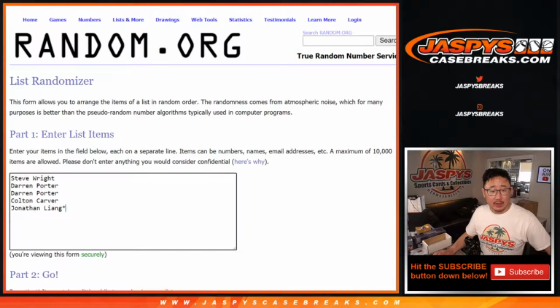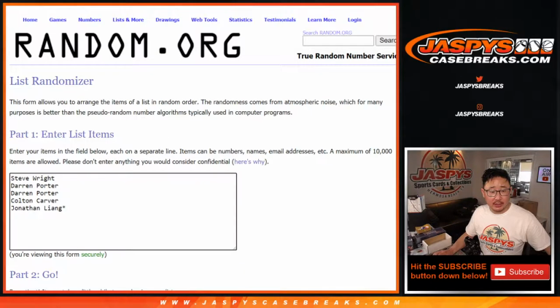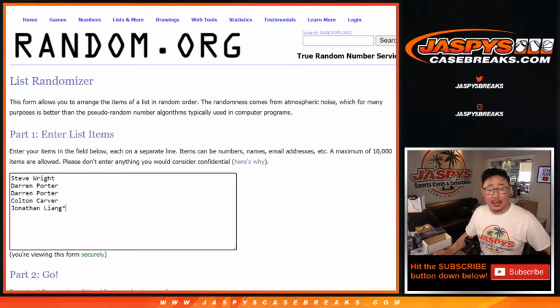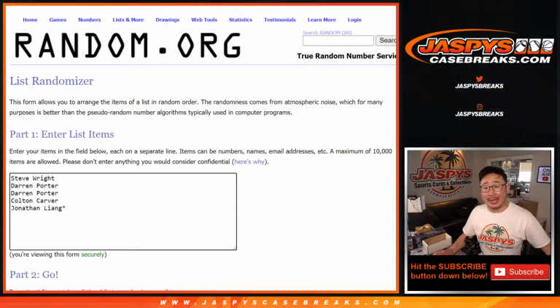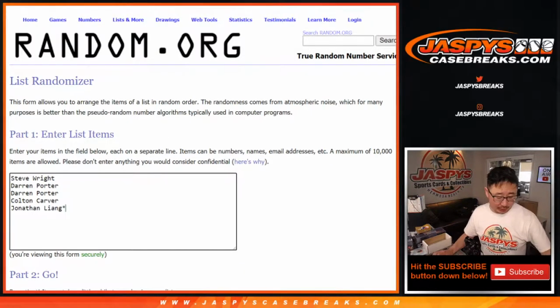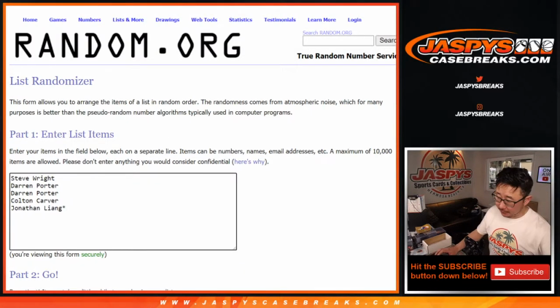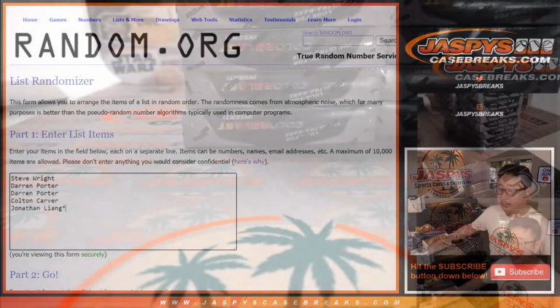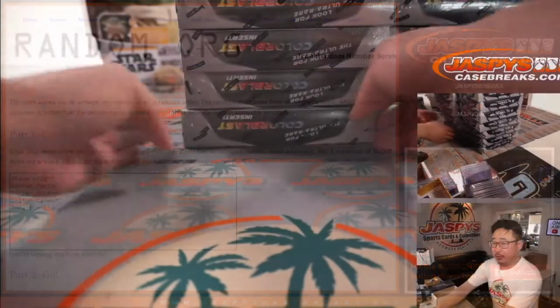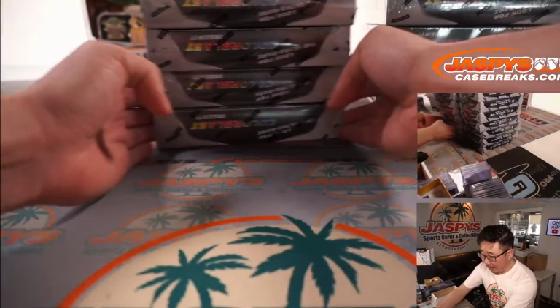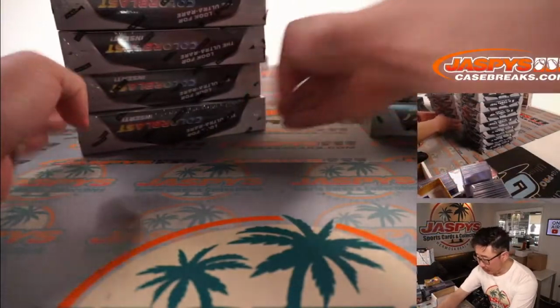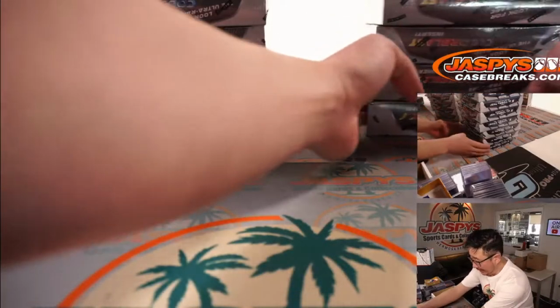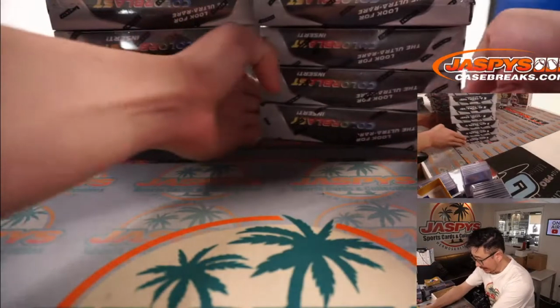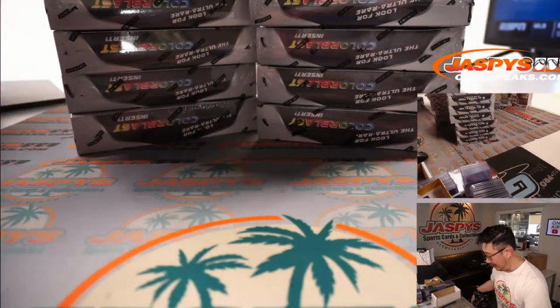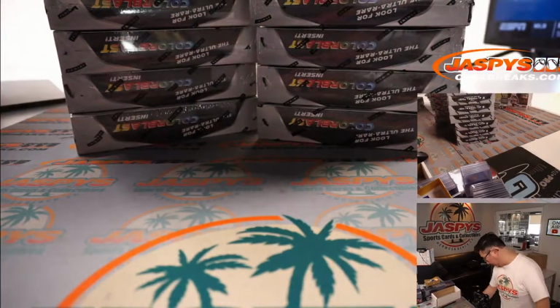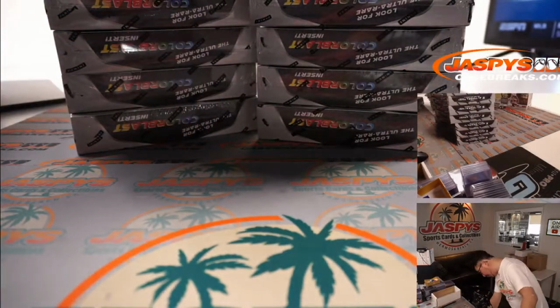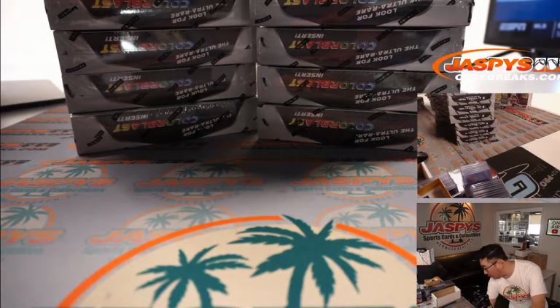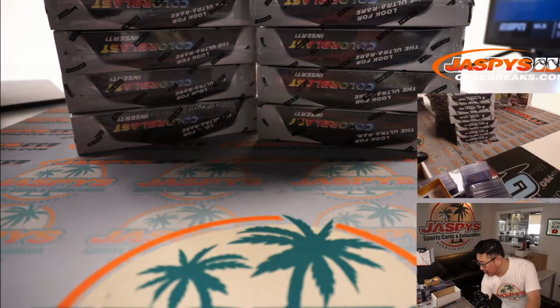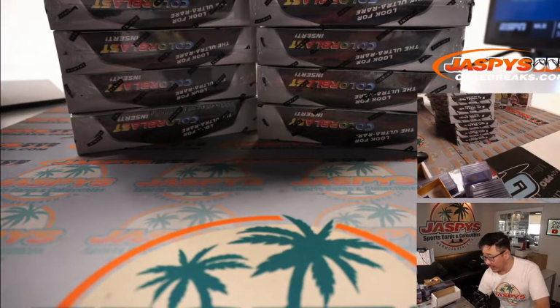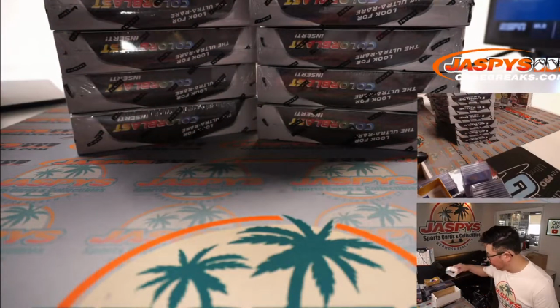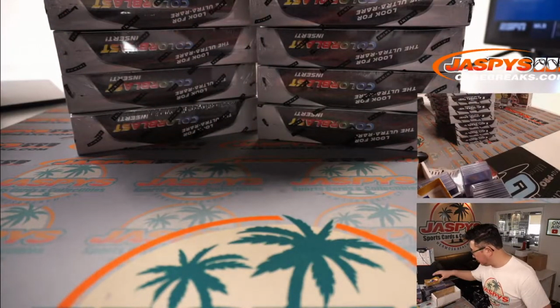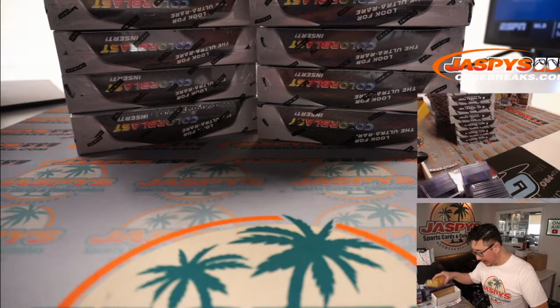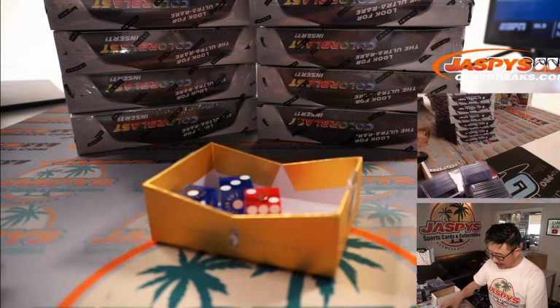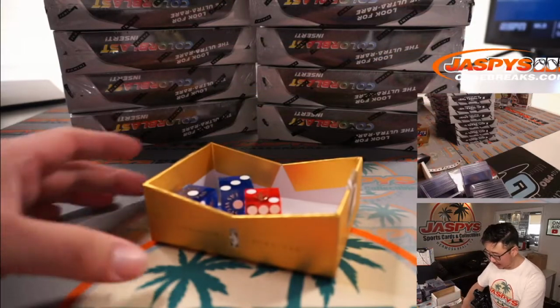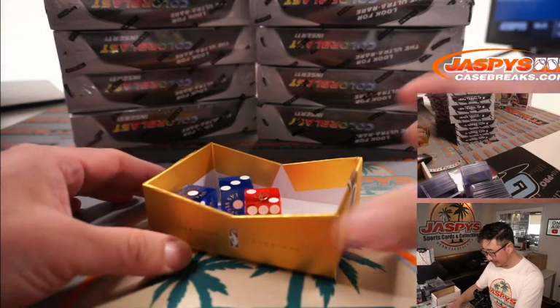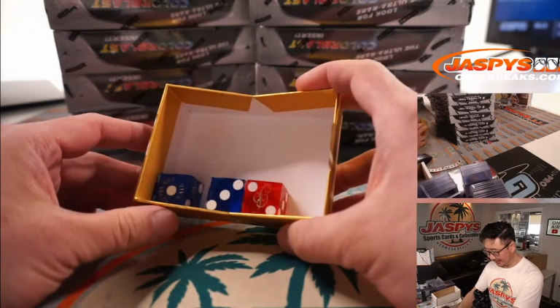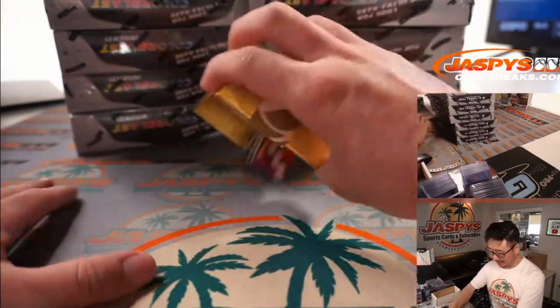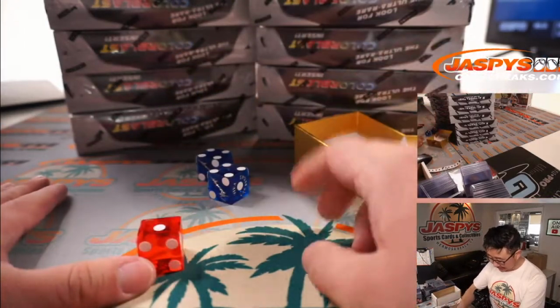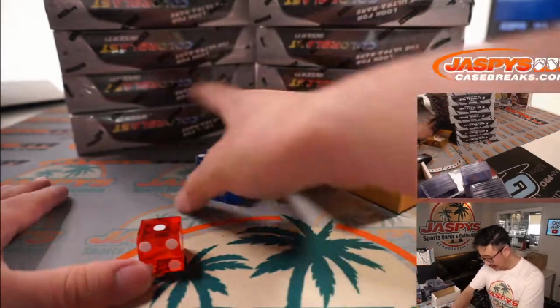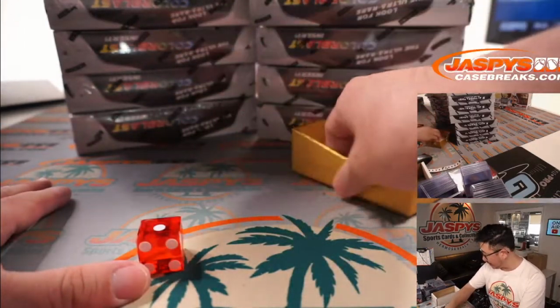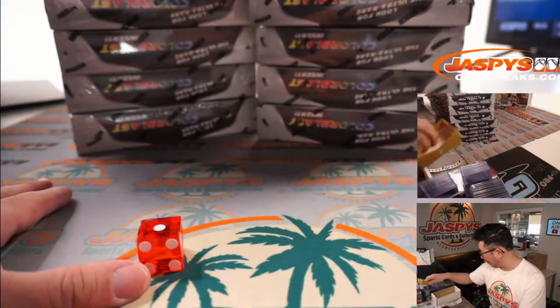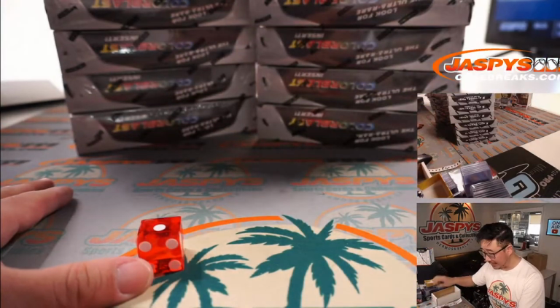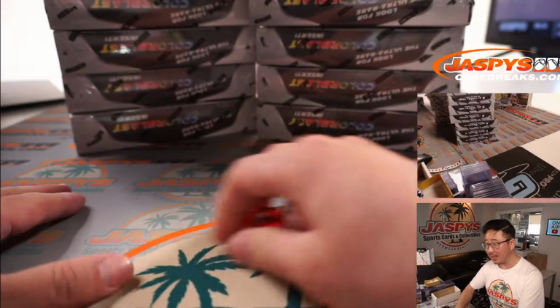Big thanks to this group right here for getting in on the action. Now, before I randomize you a pack, let's select a box. We just popped open a fresh case, so we're going to use my elaborate dice method to select a box. It's as random as it's going to get. We're going to use that dice right there.